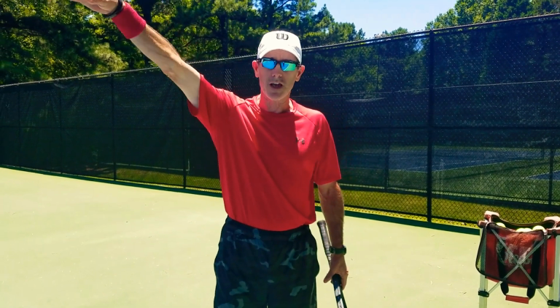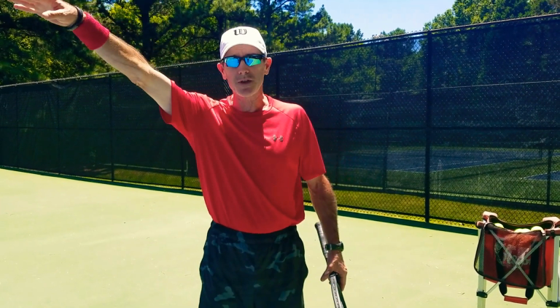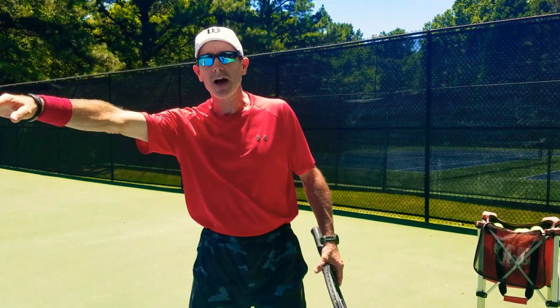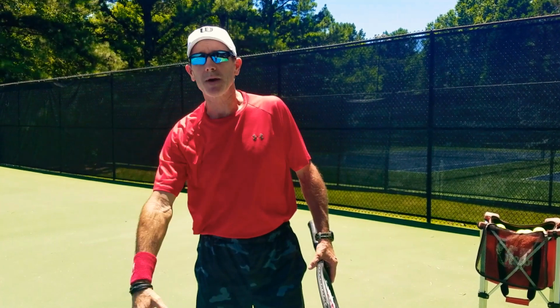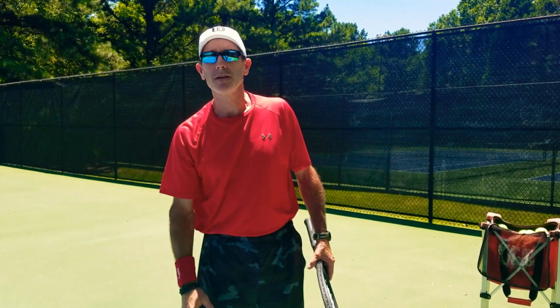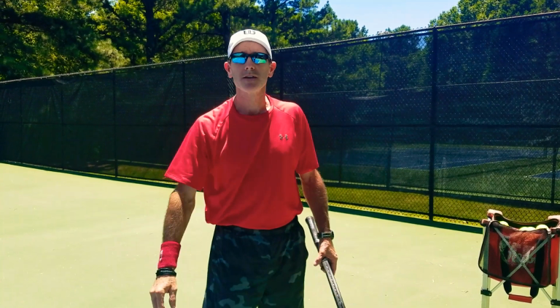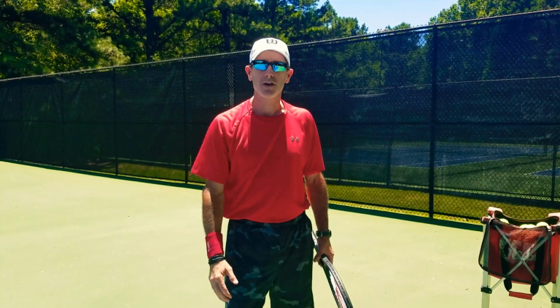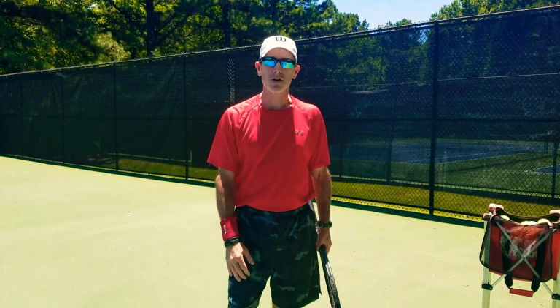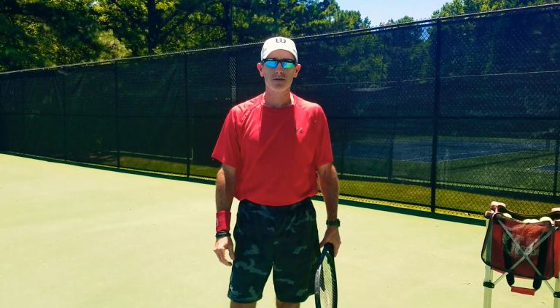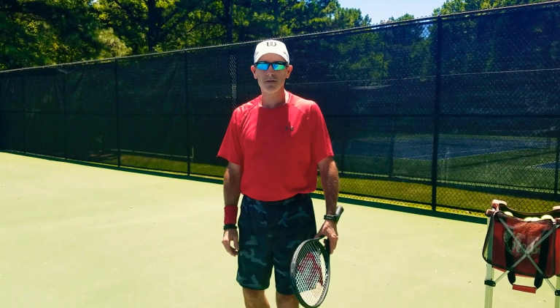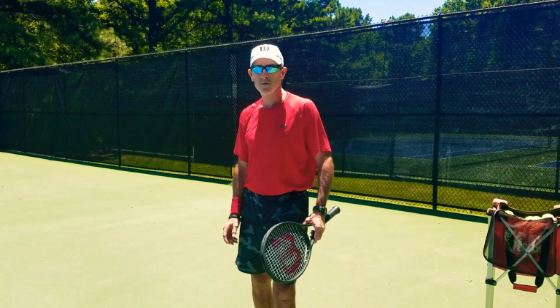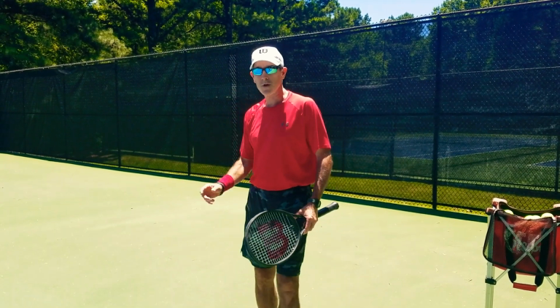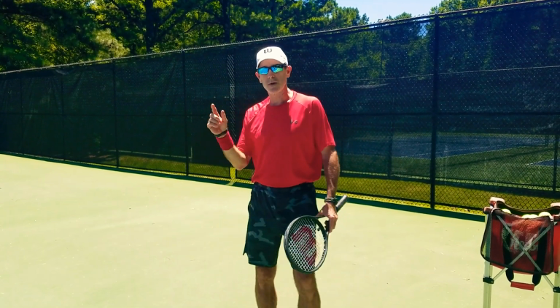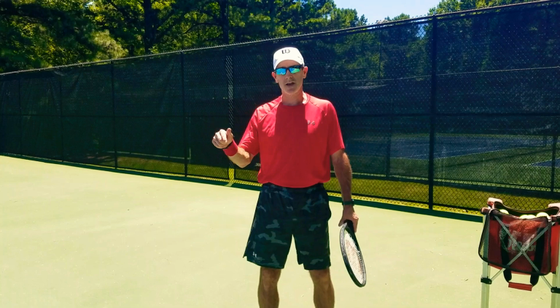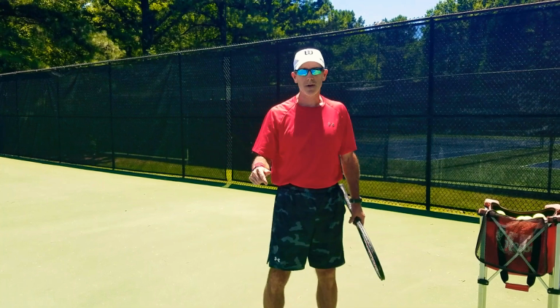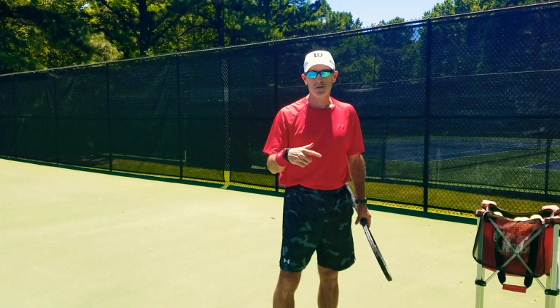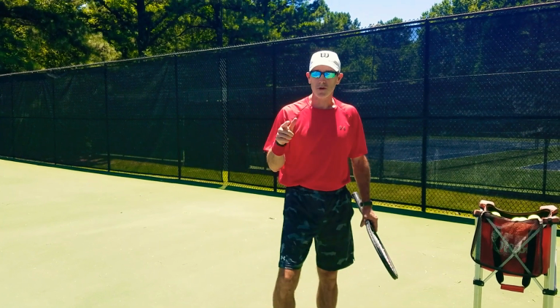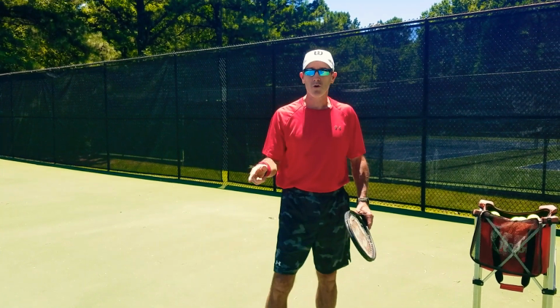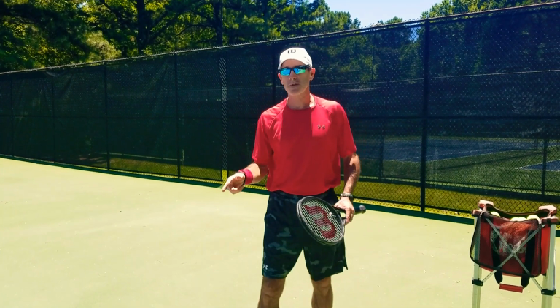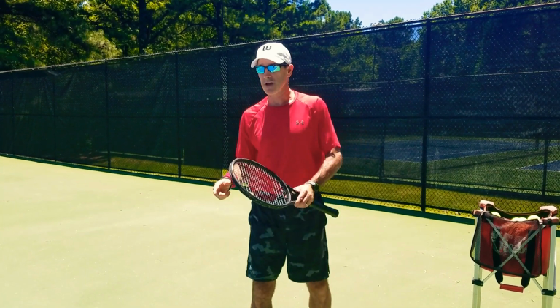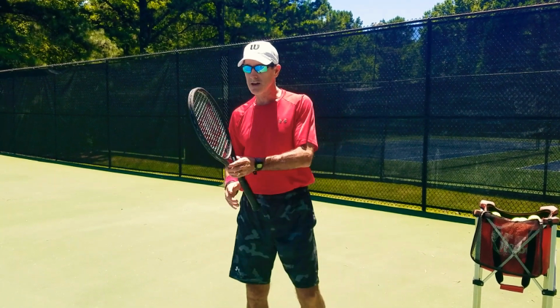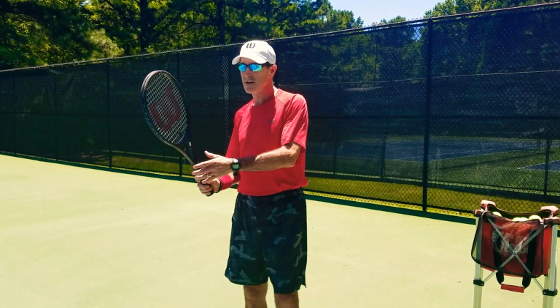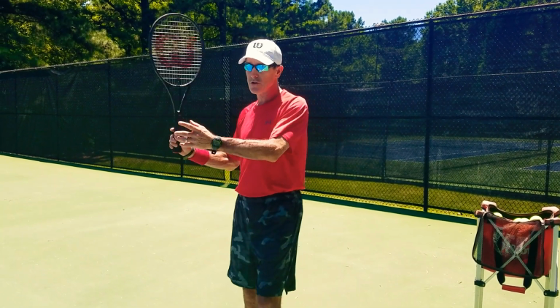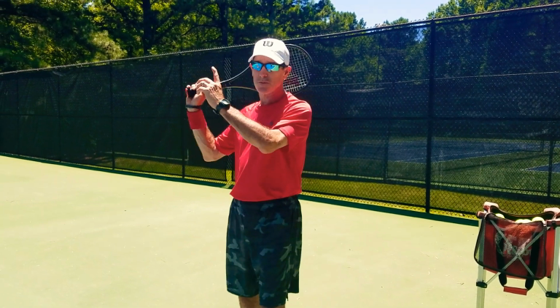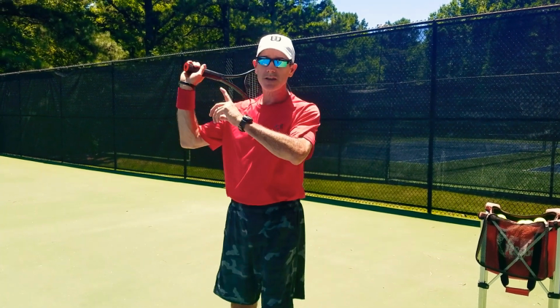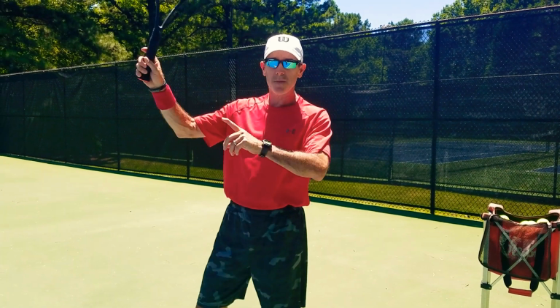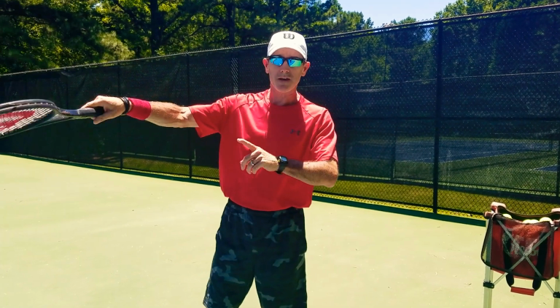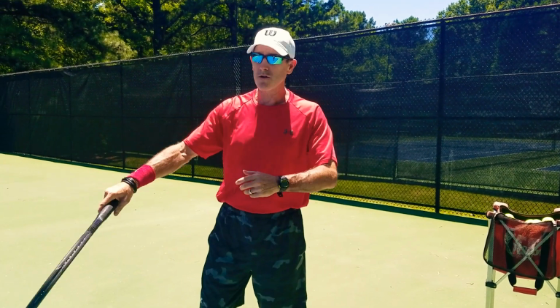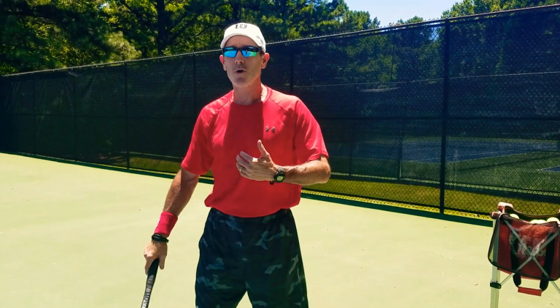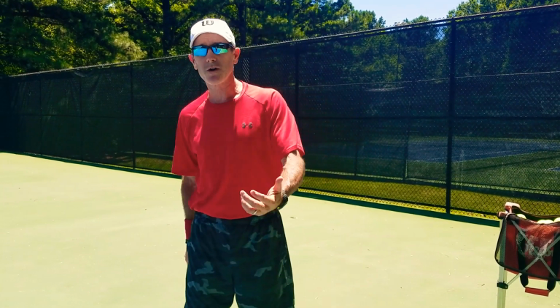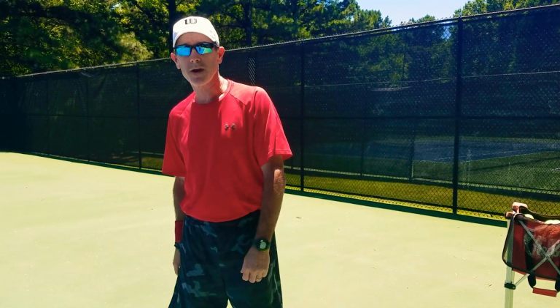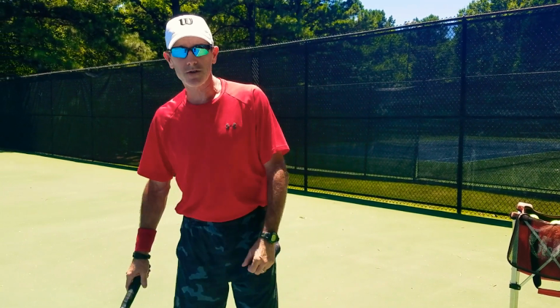You've got to put the time in to get good. You put the time in so that when you go up to the line, you're expecting to make it — you don't hope you're going to make your serve.